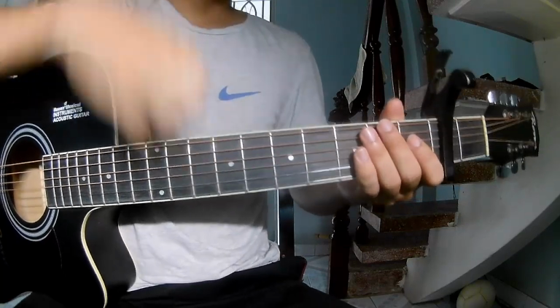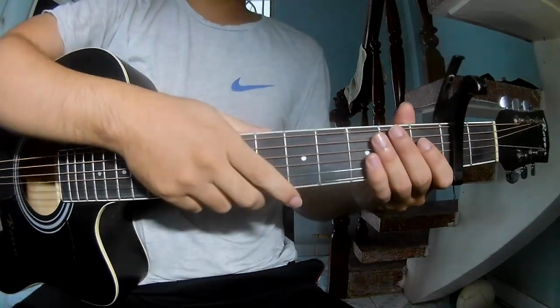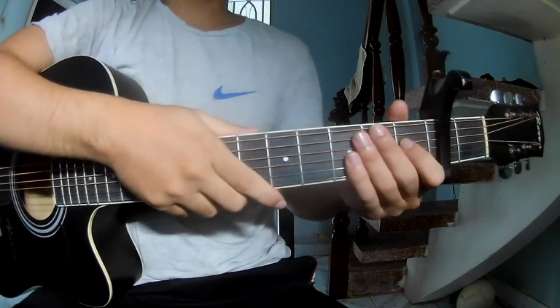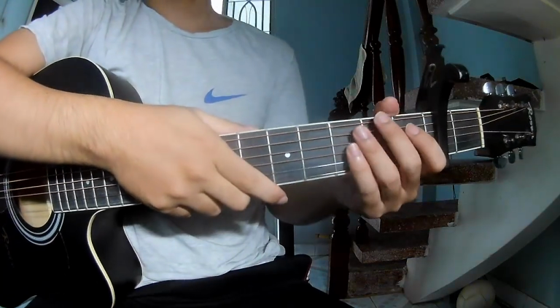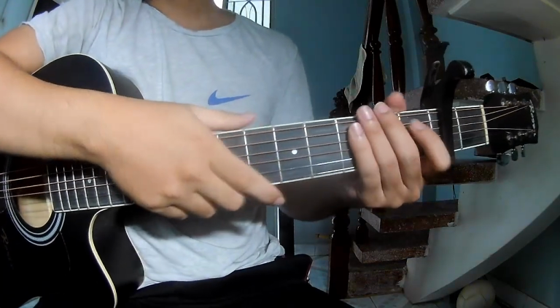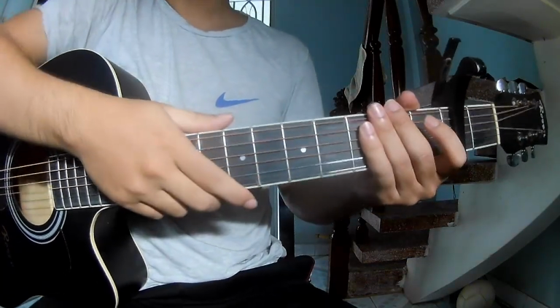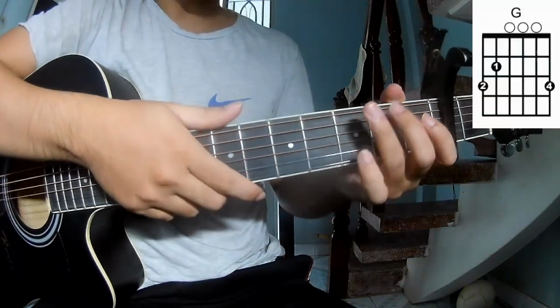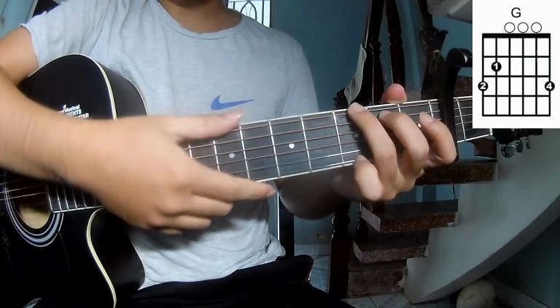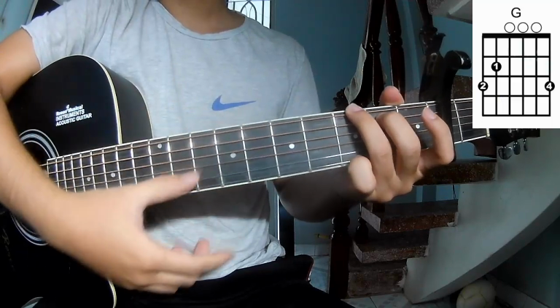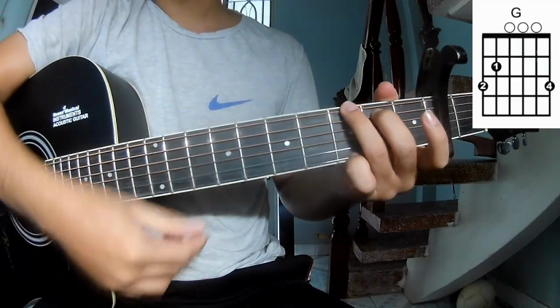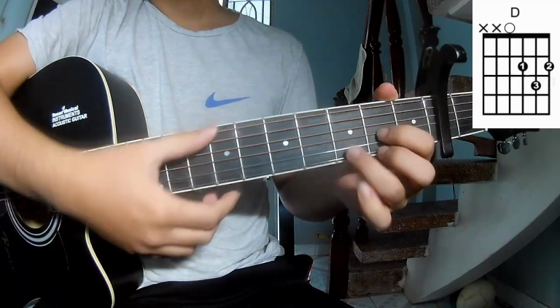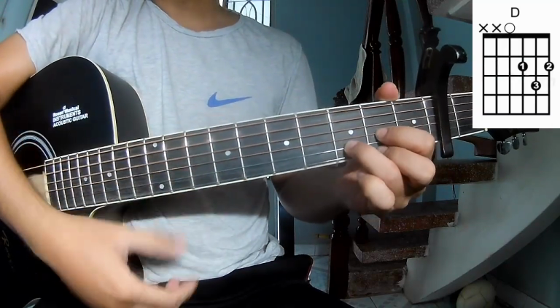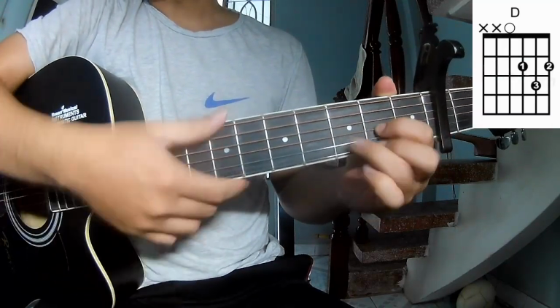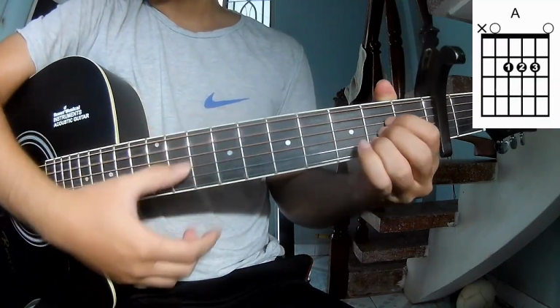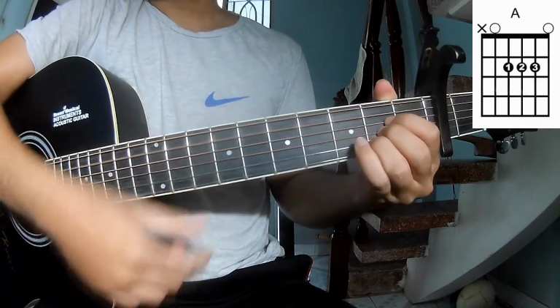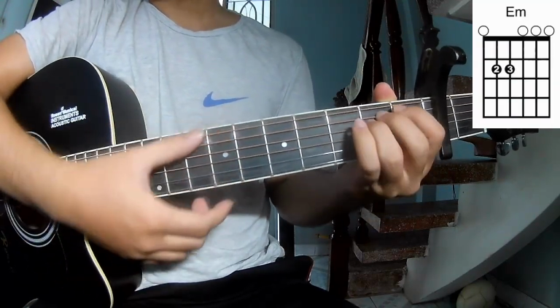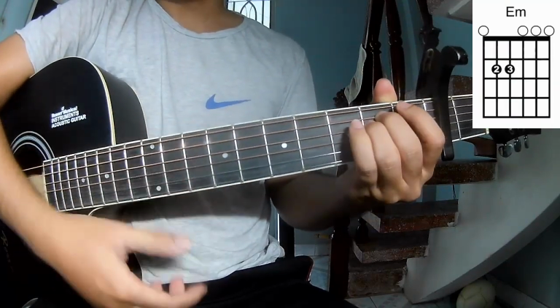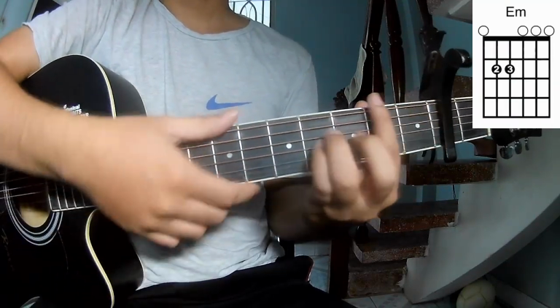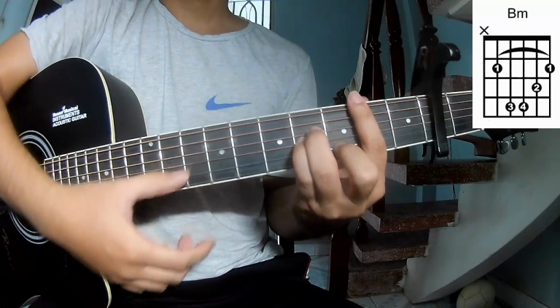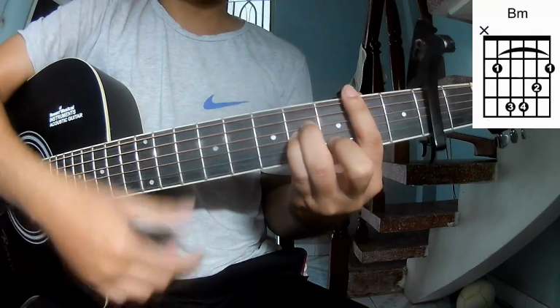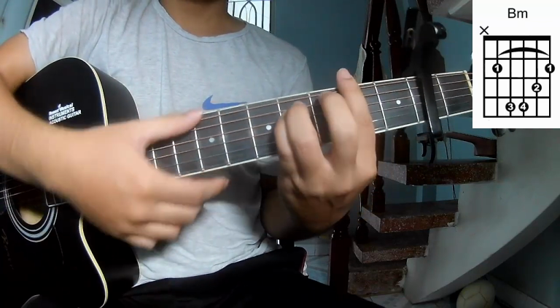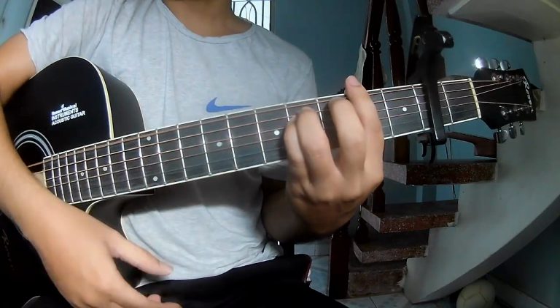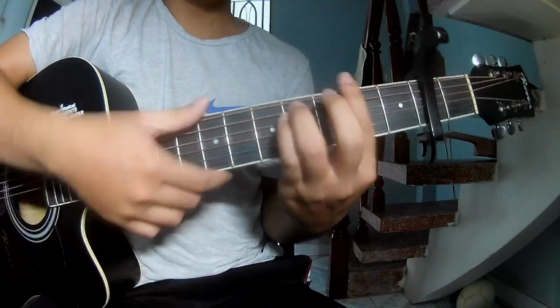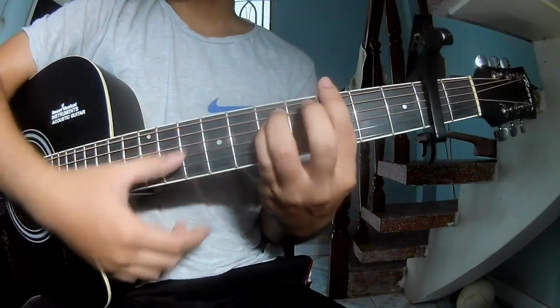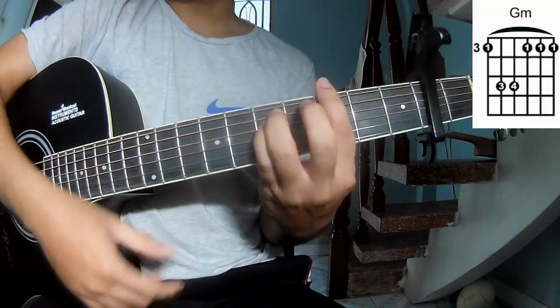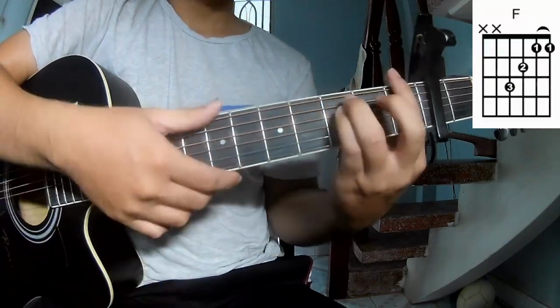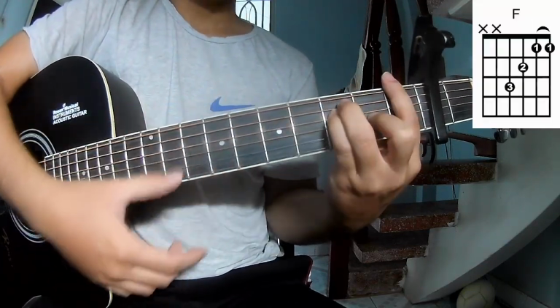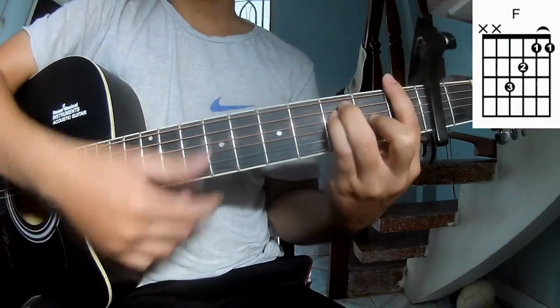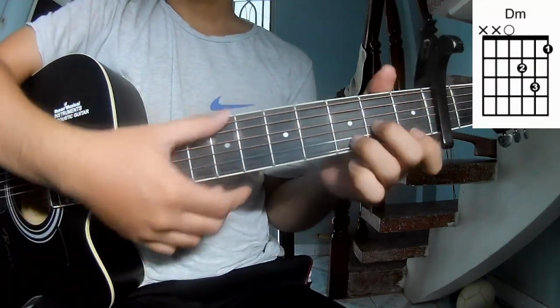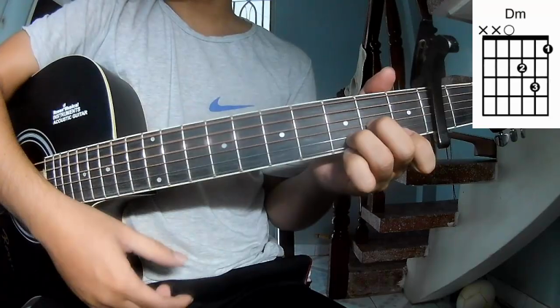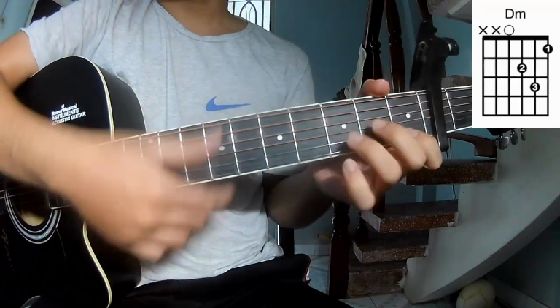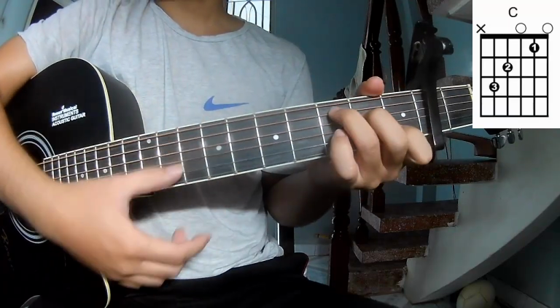First, this is capo on the second fret. The song uses these chords: G, D, A, Em, Bm, G, Gm, F, Em, and C.